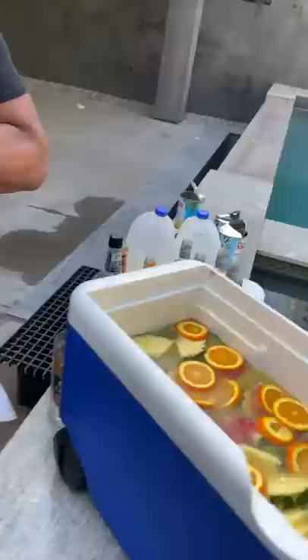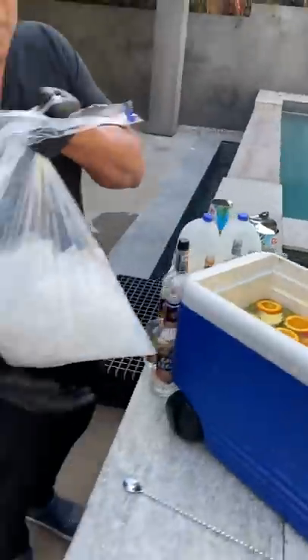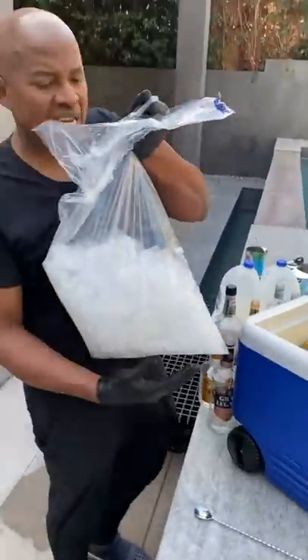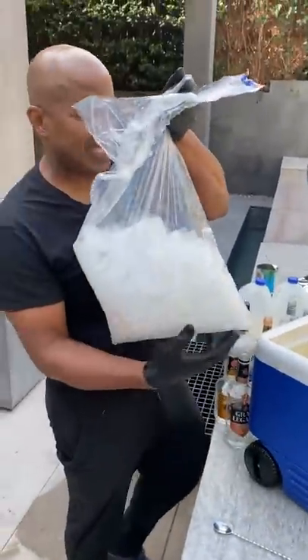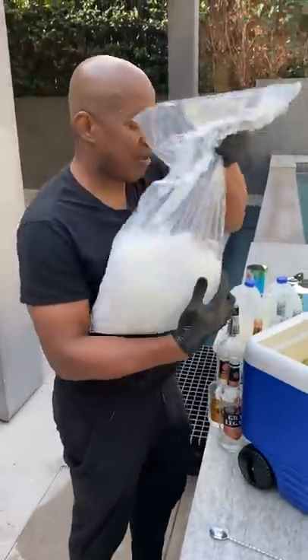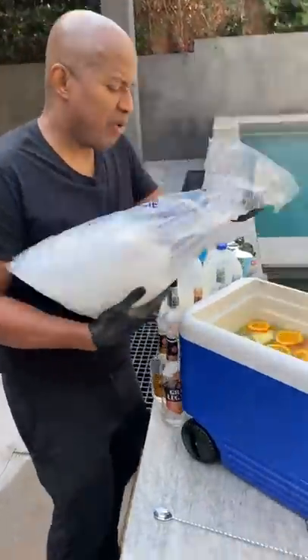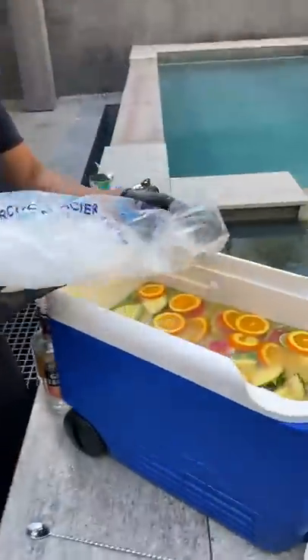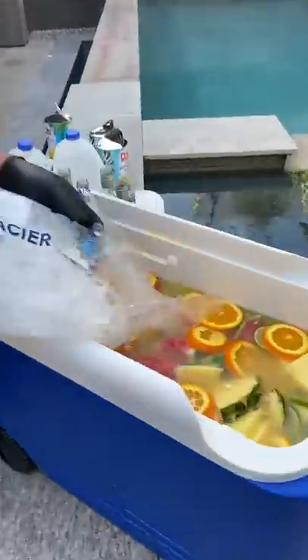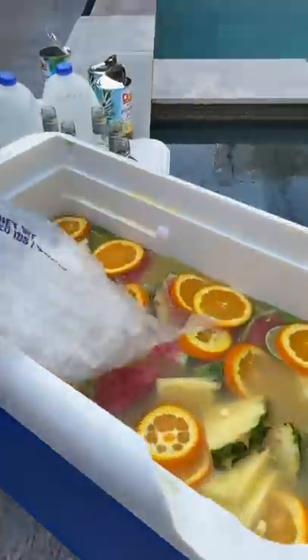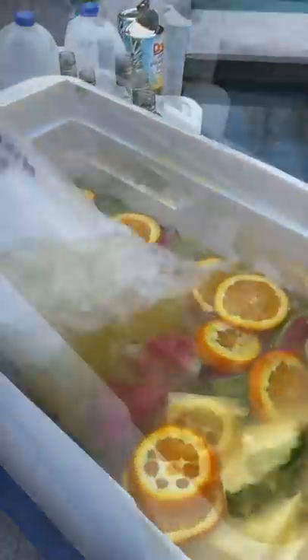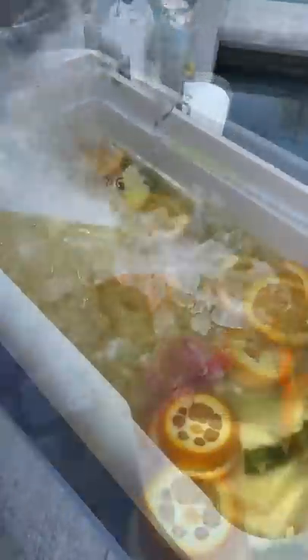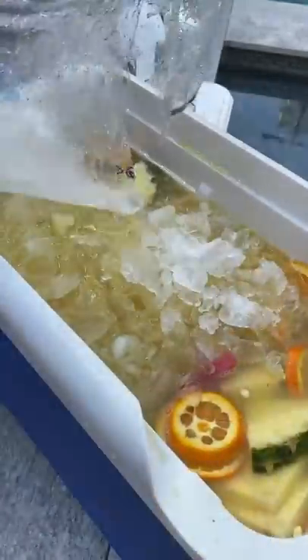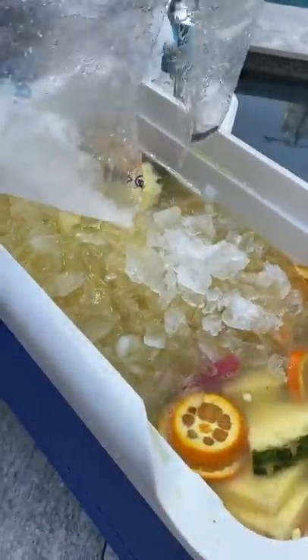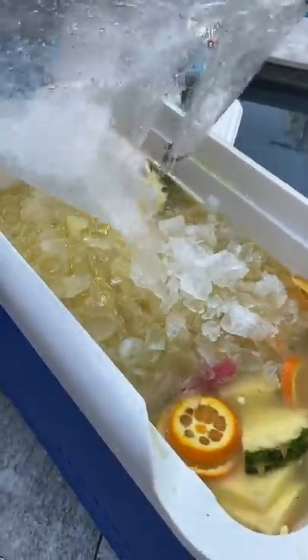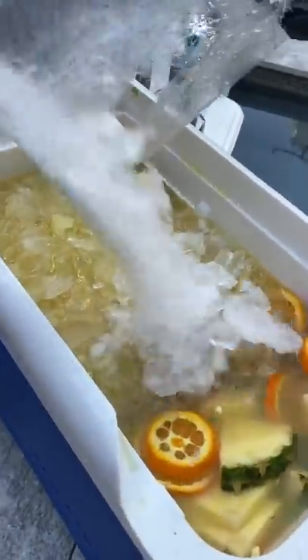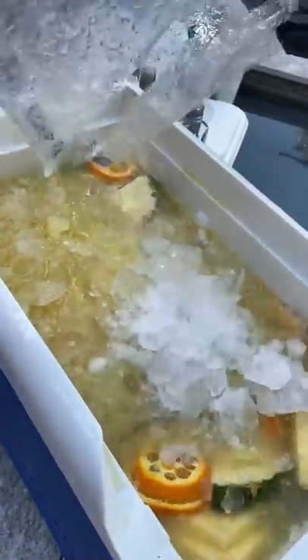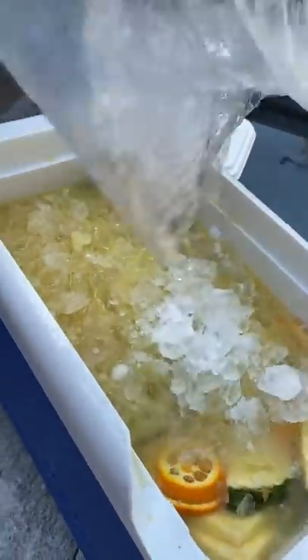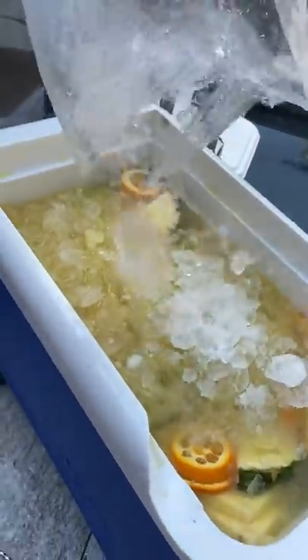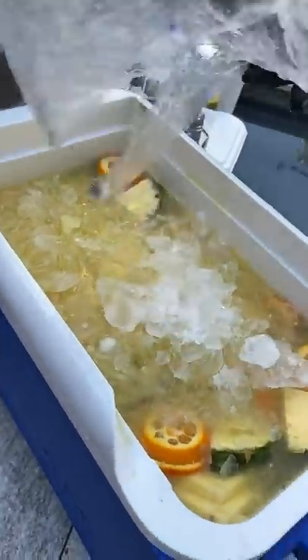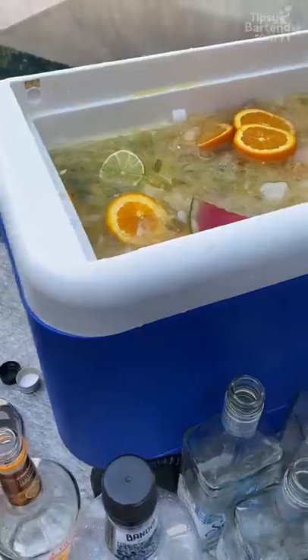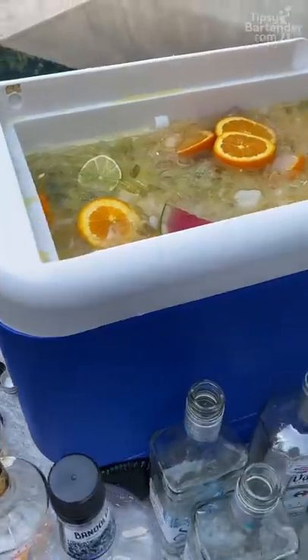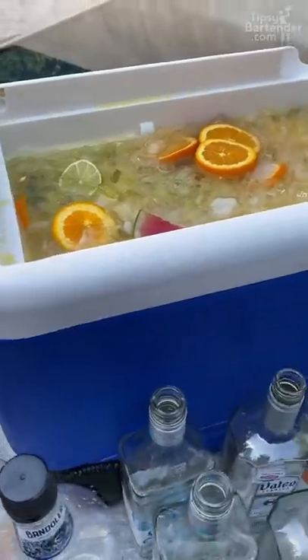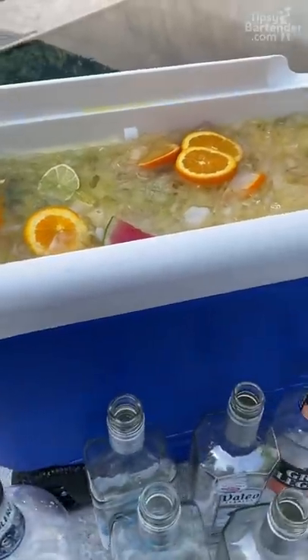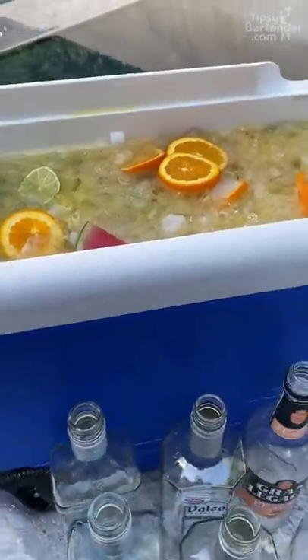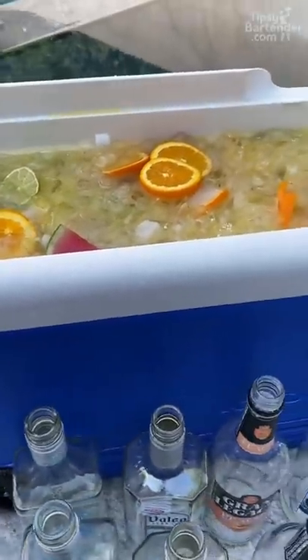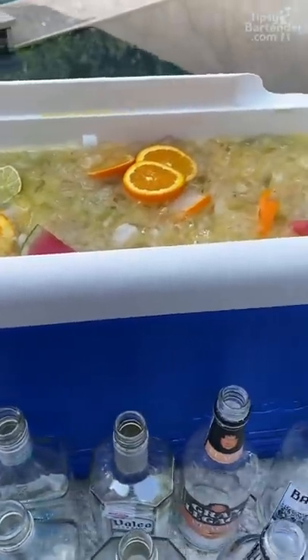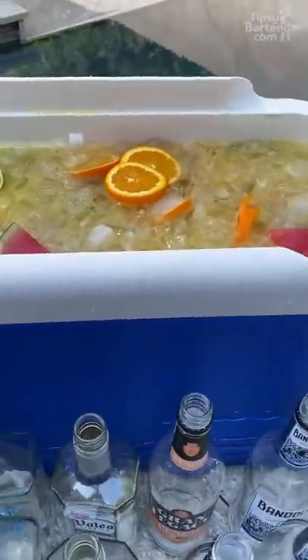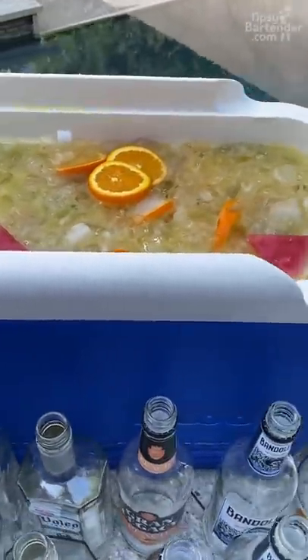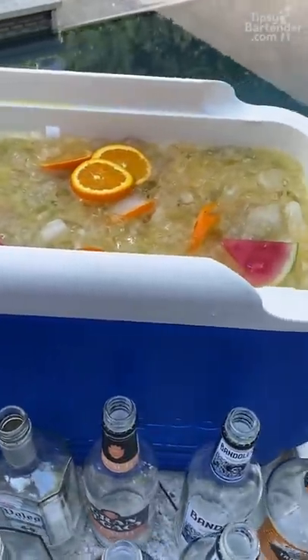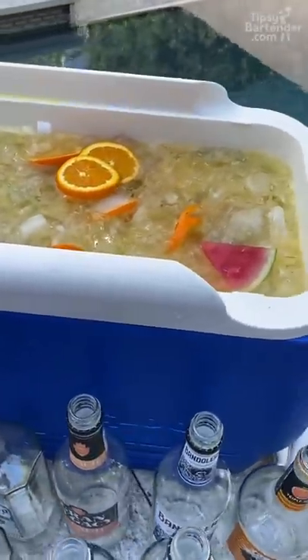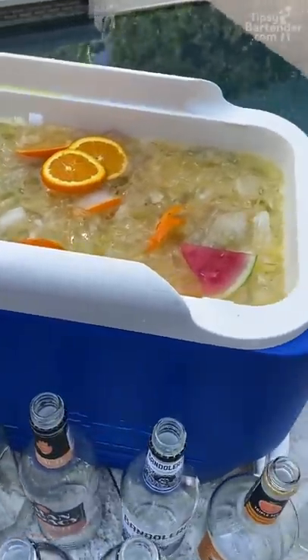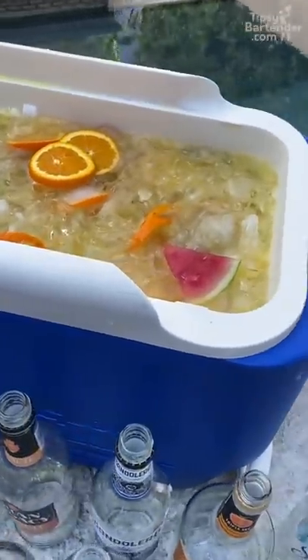Now we get a little ice in this bad boy — just go all in. And there you have it: the mega margarita jungle juice.